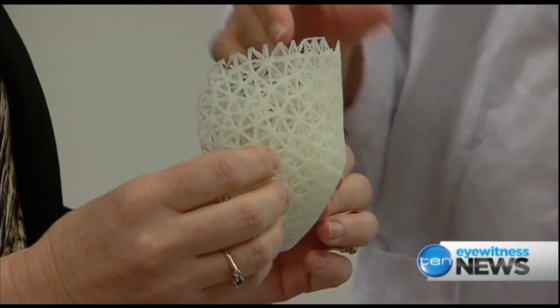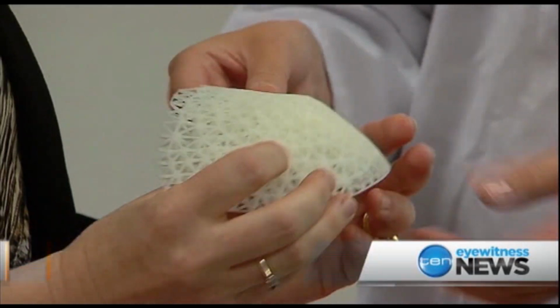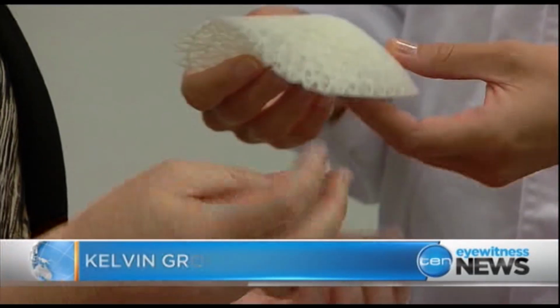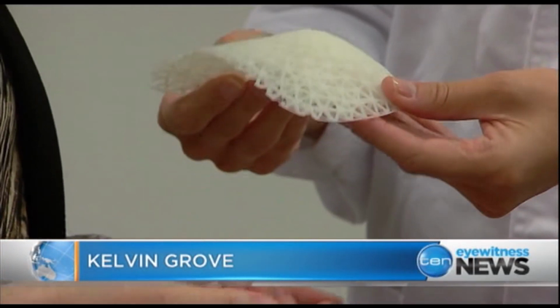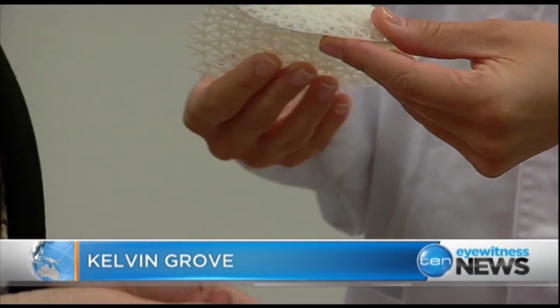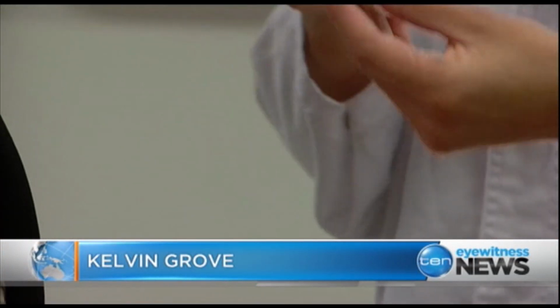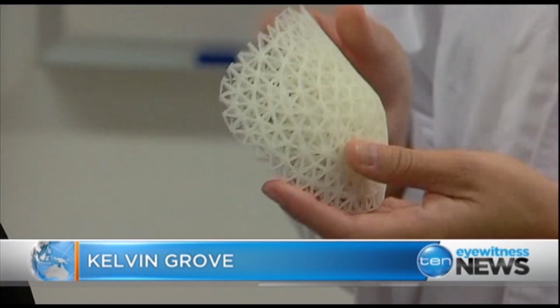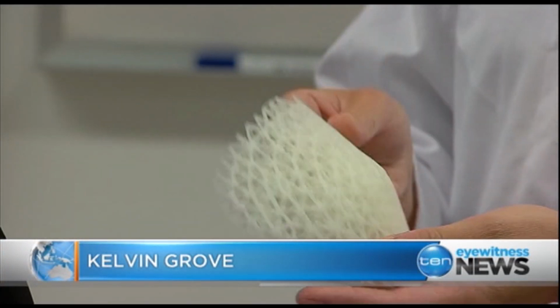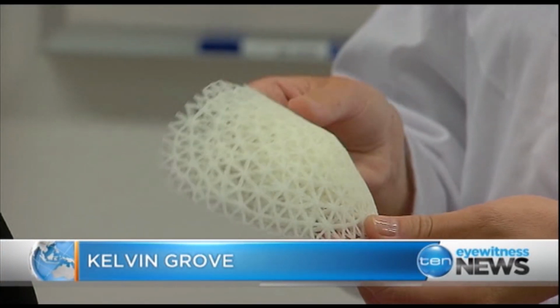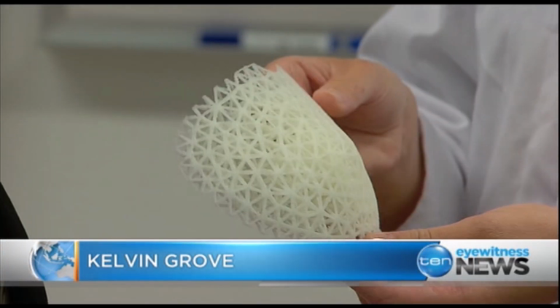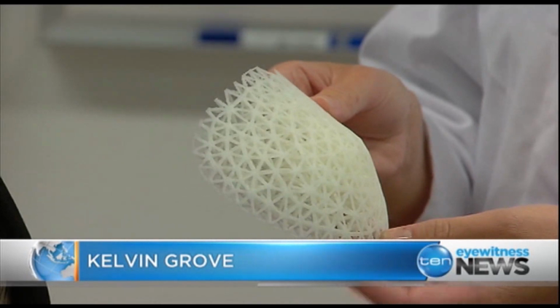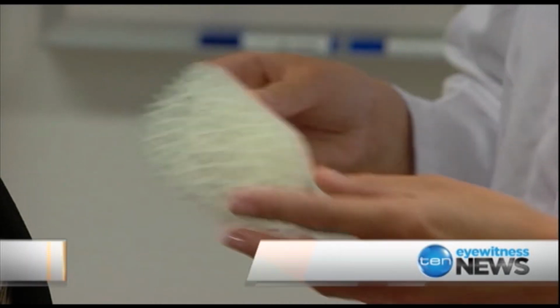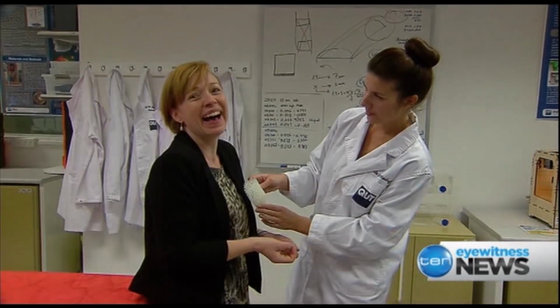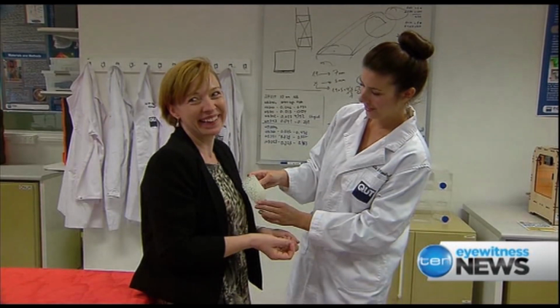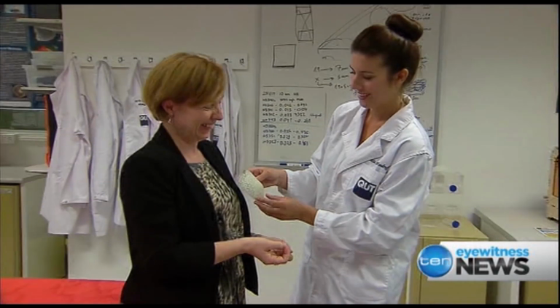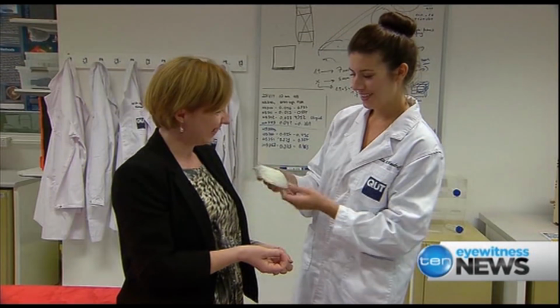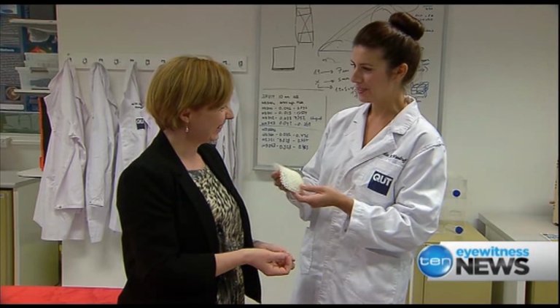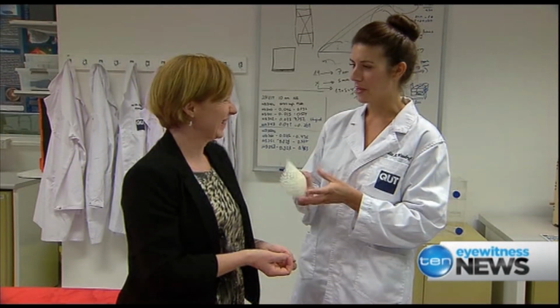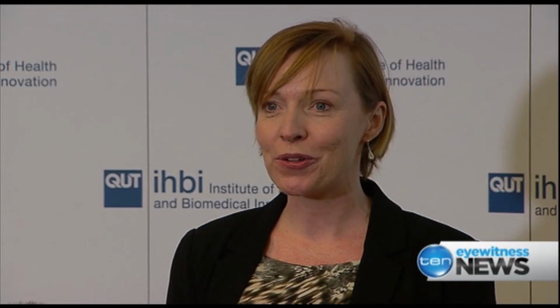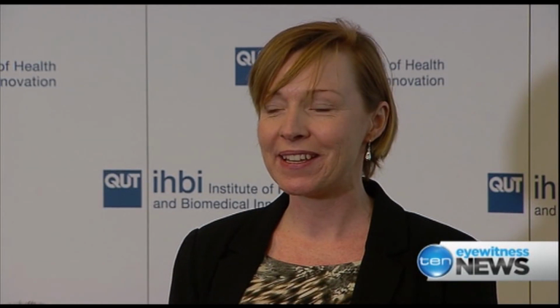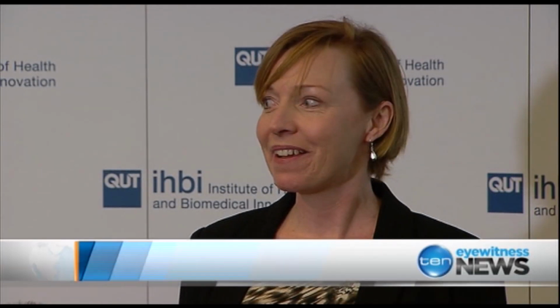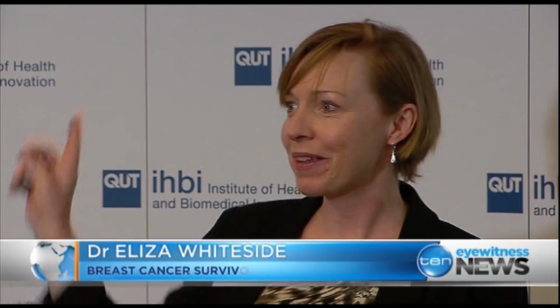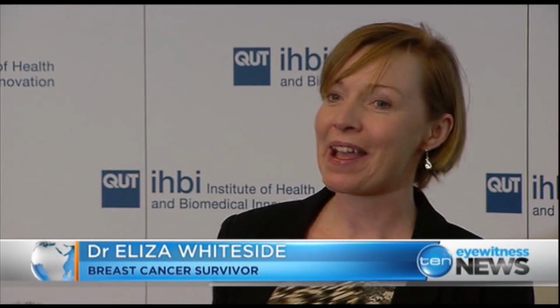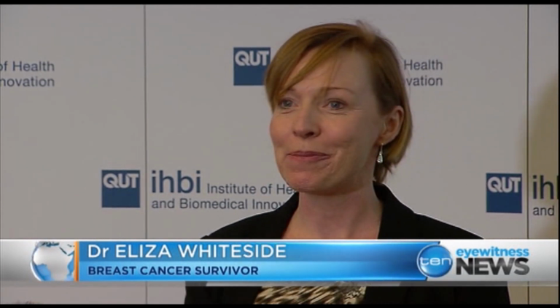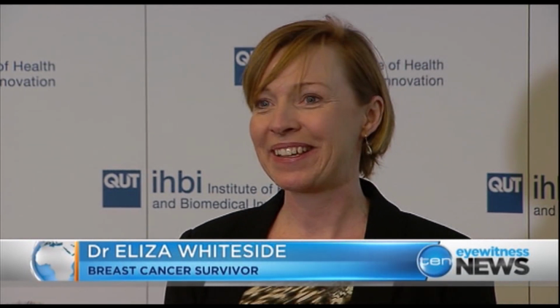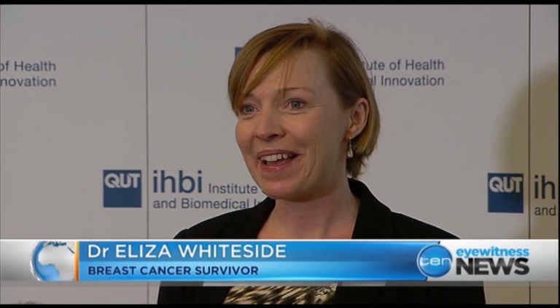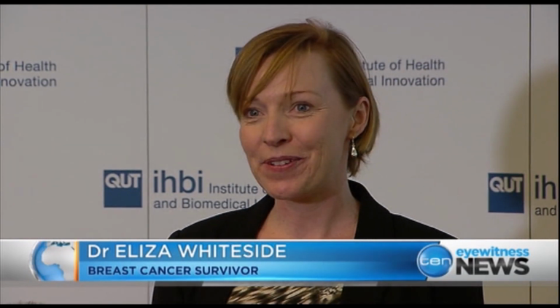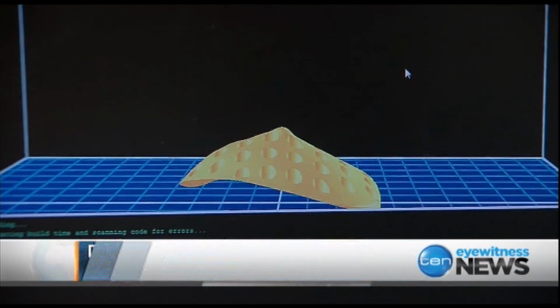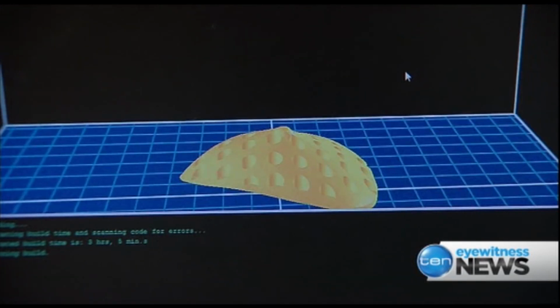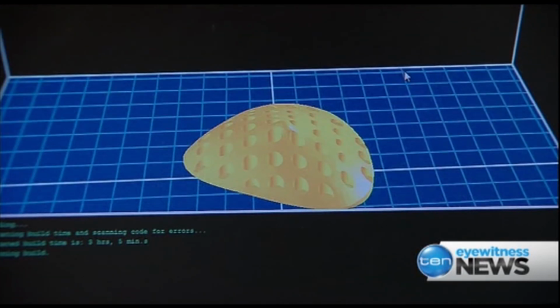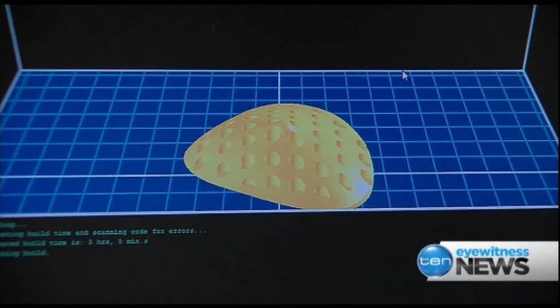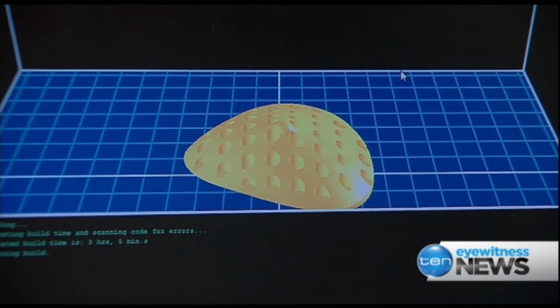It looks like a prickly sponge, but this 3D printed device could help women grow back new breasts after a mastectomy. My dream is that I'll be putting my hand up as the first person to have this type of implant.